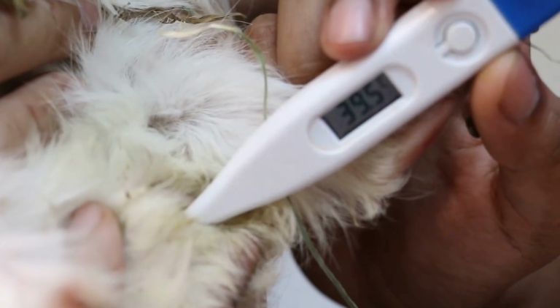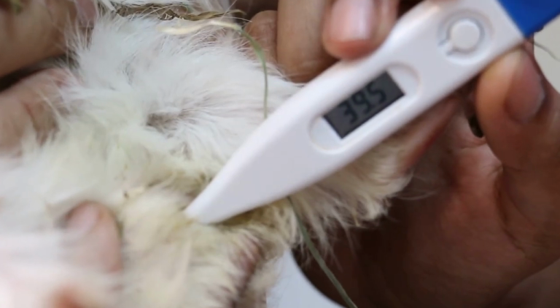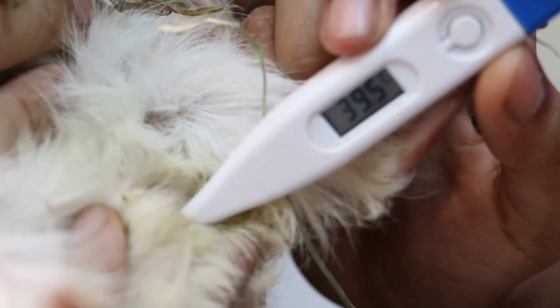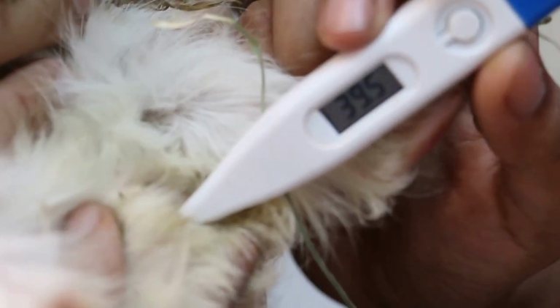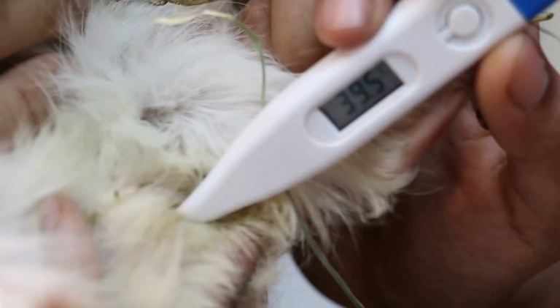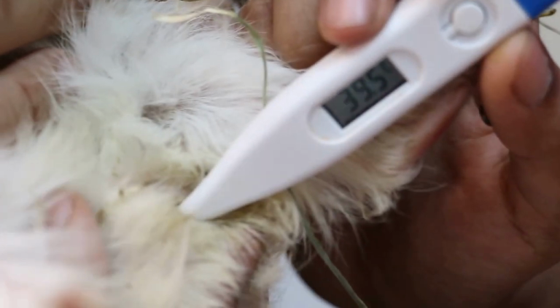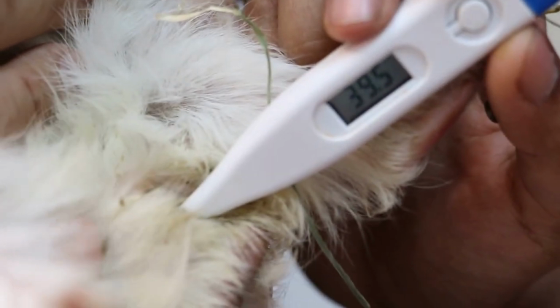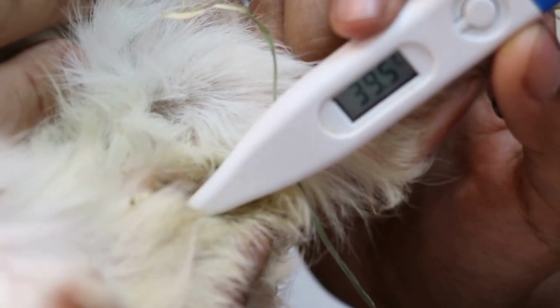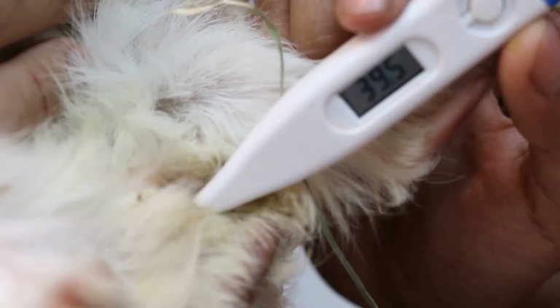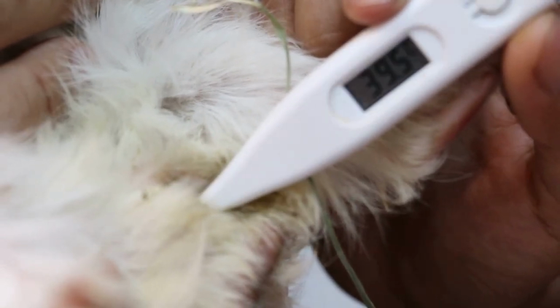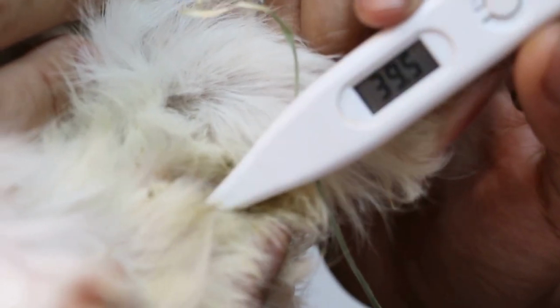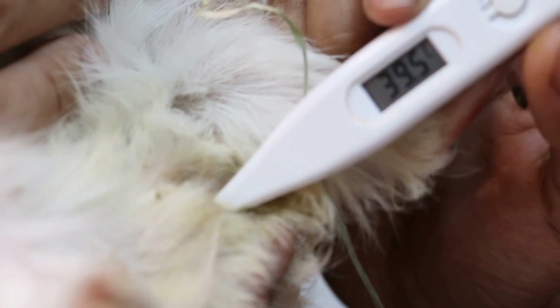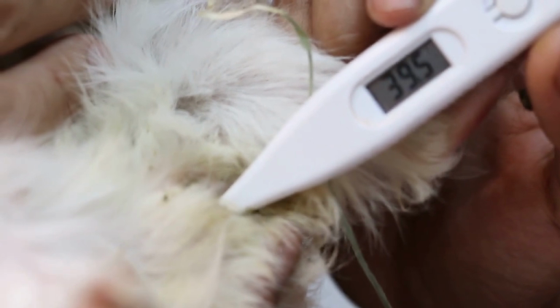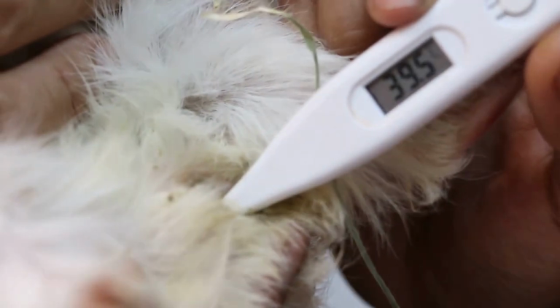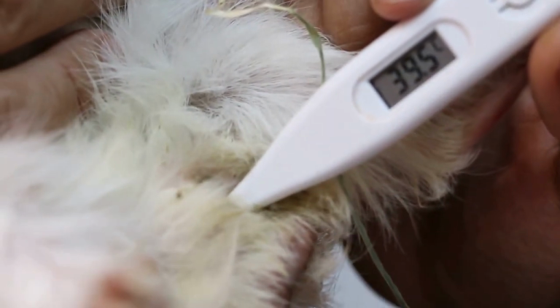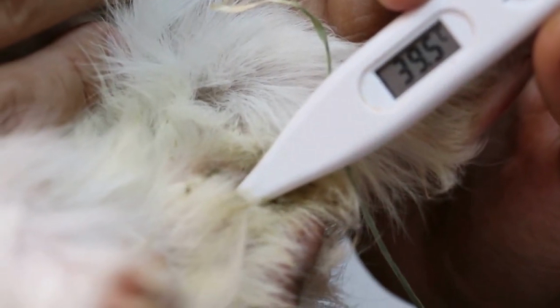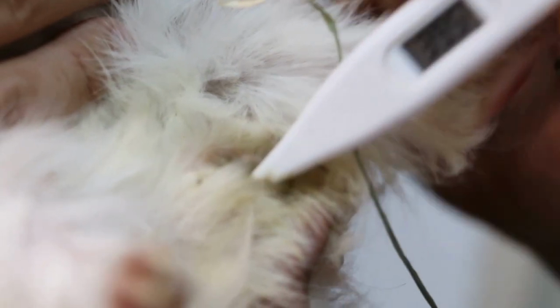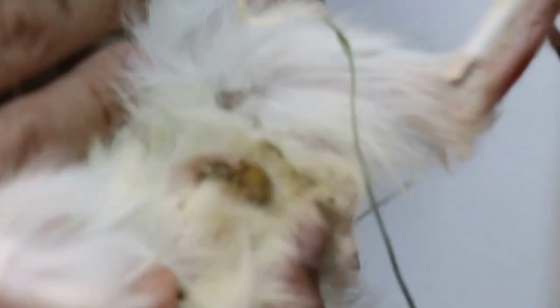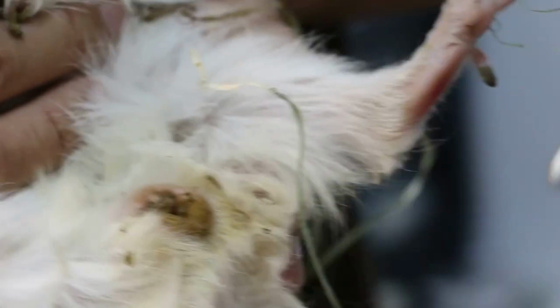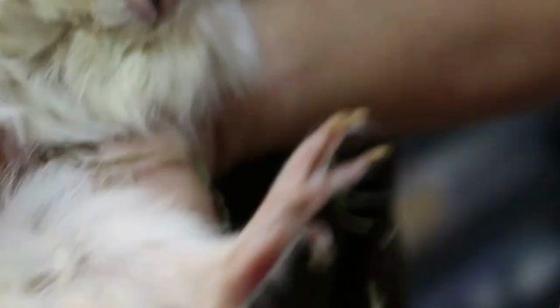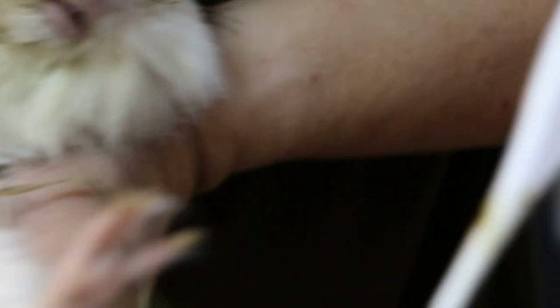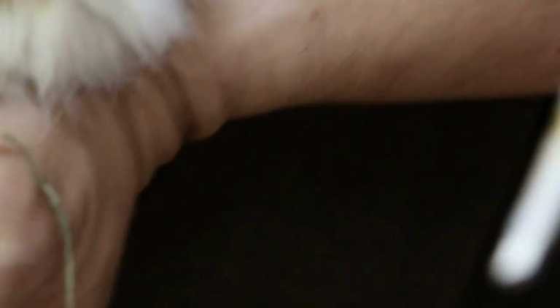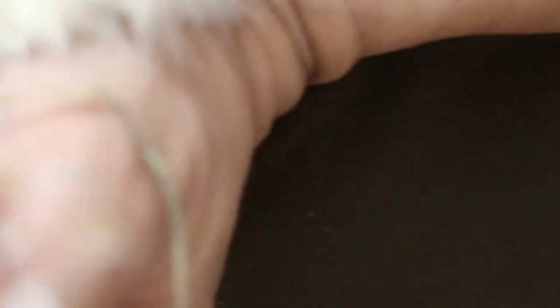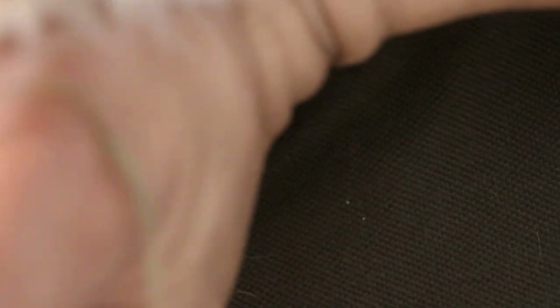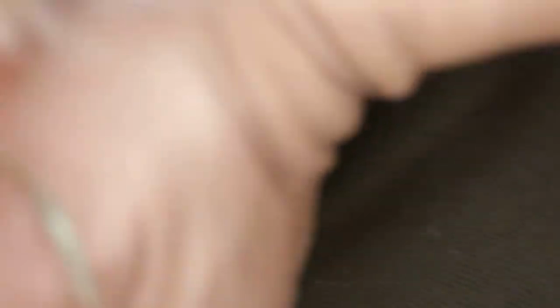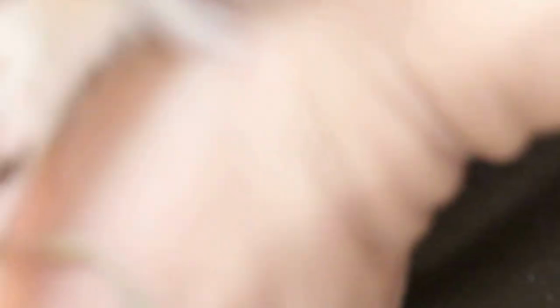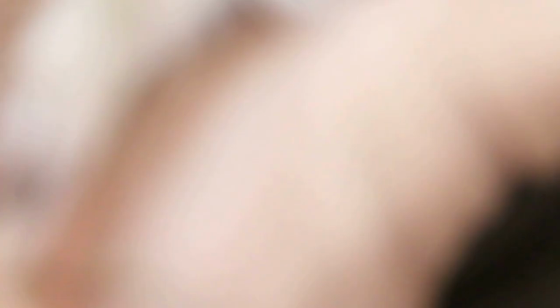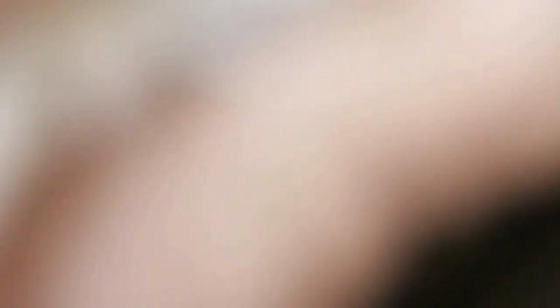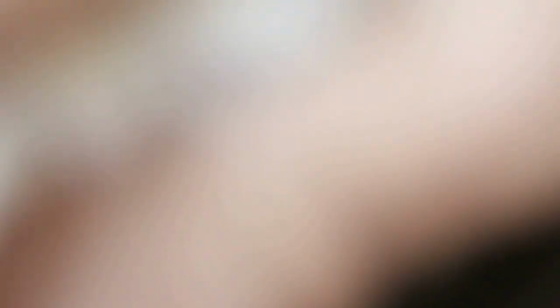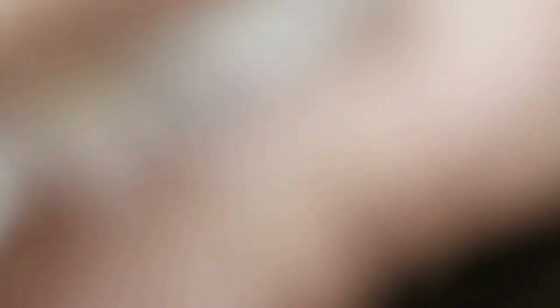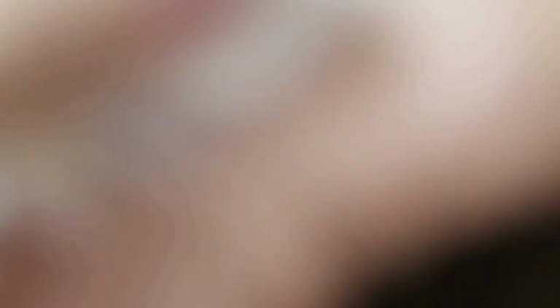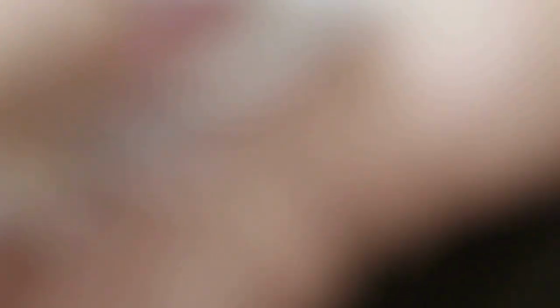What brand is it? USC? 39.5 — slightly fever. It's eating now. You see the nose, so that's why I say you must examine it.